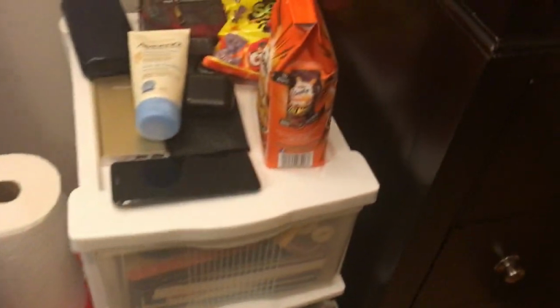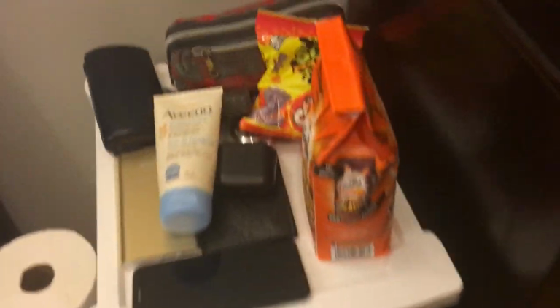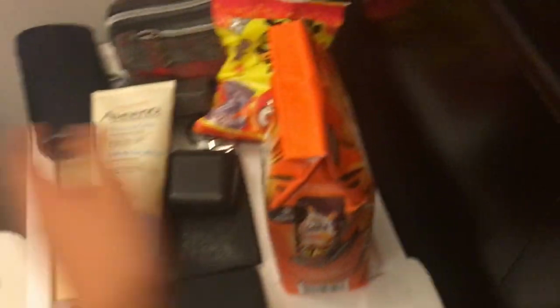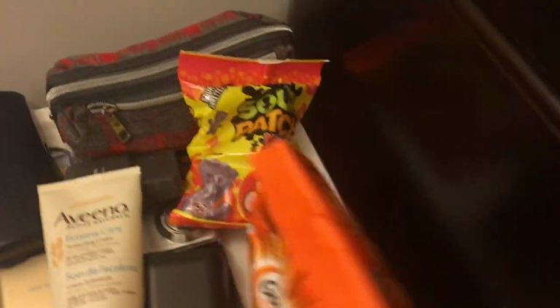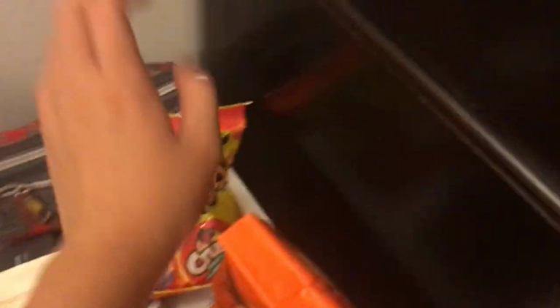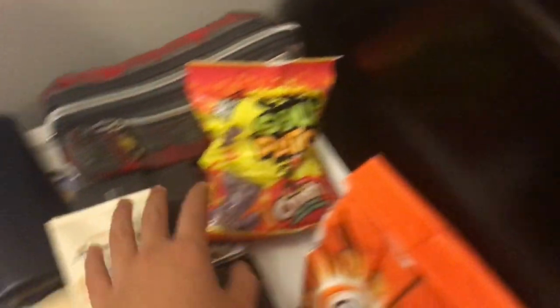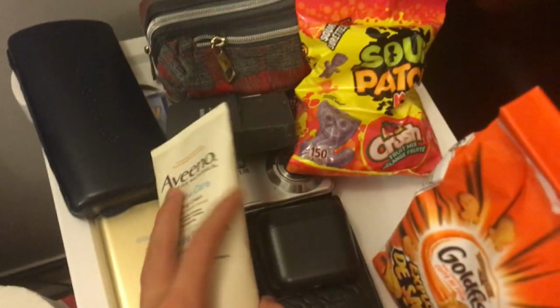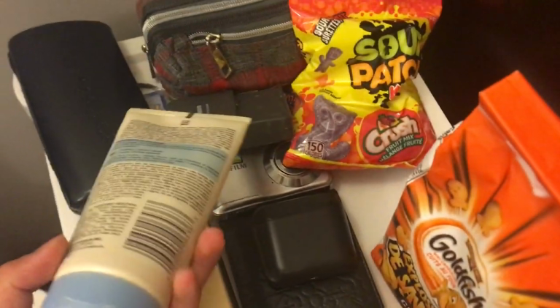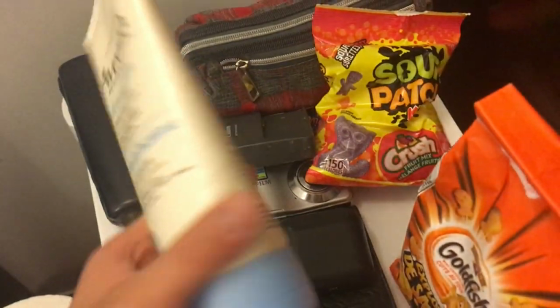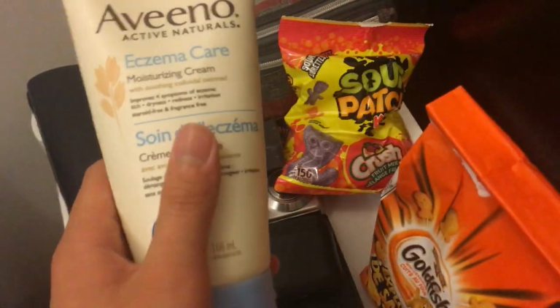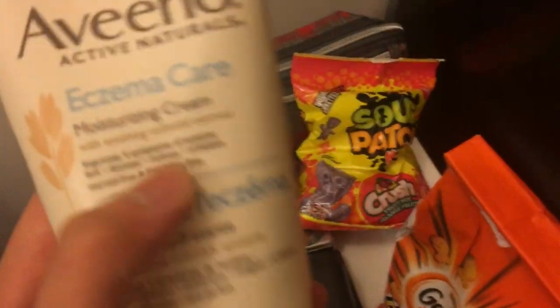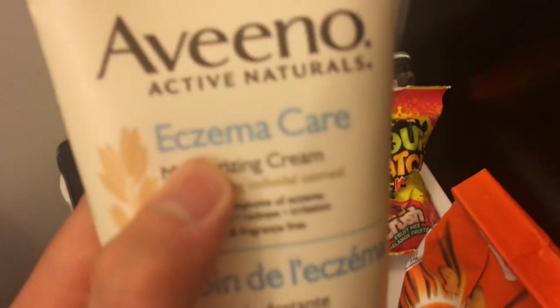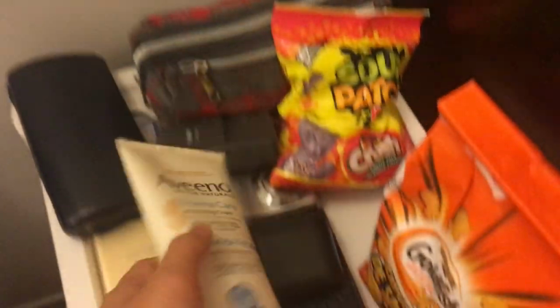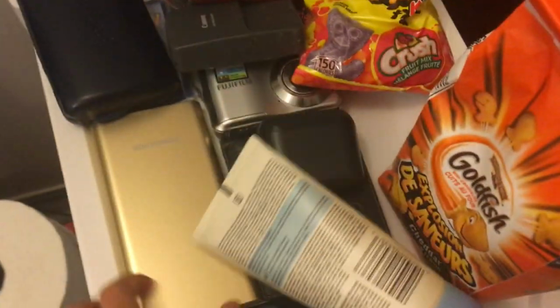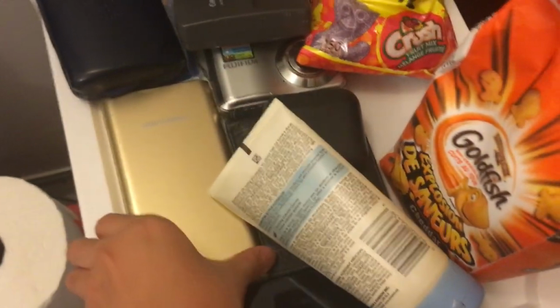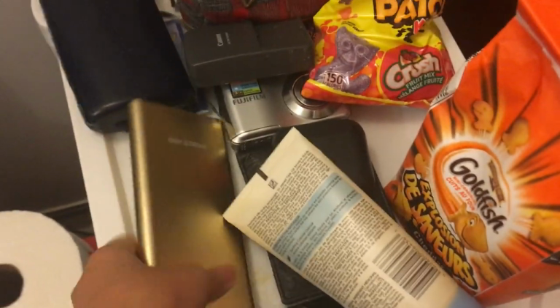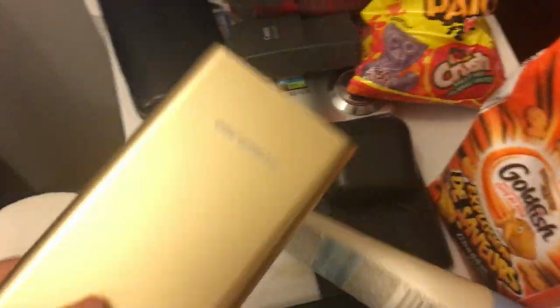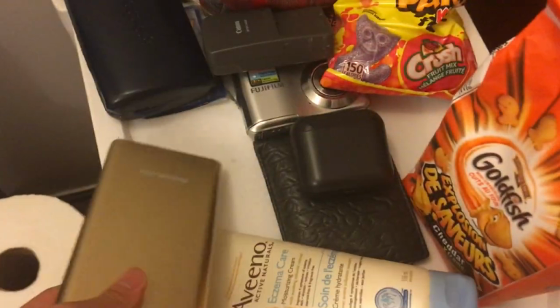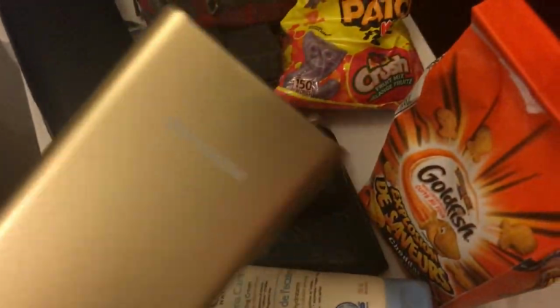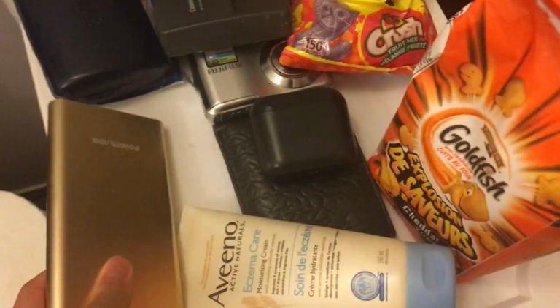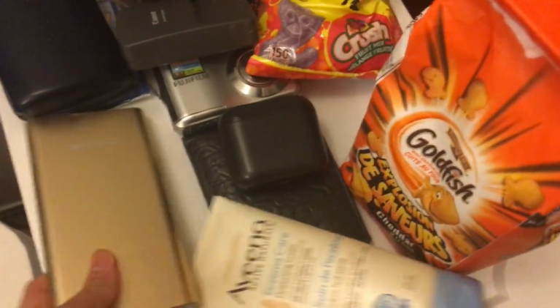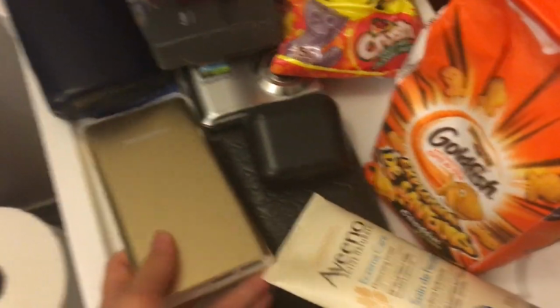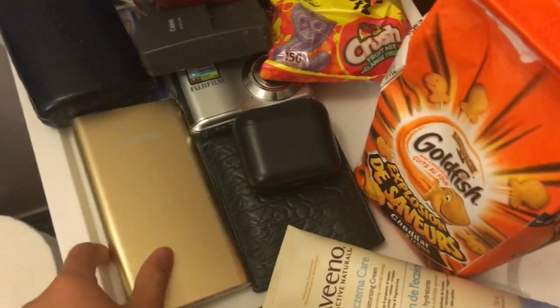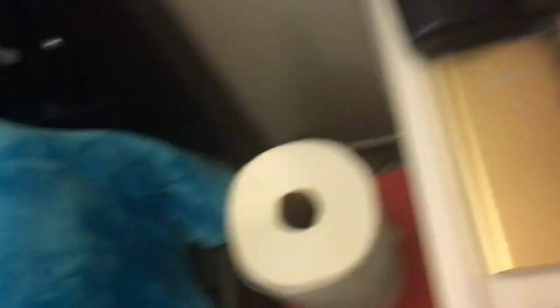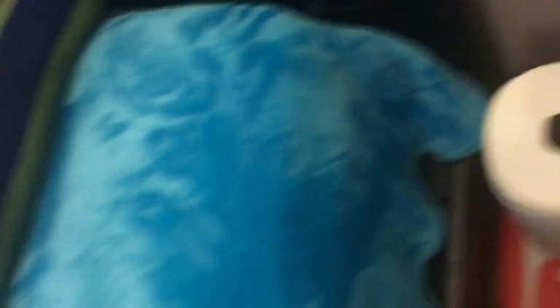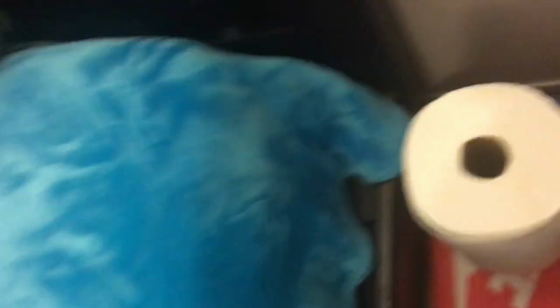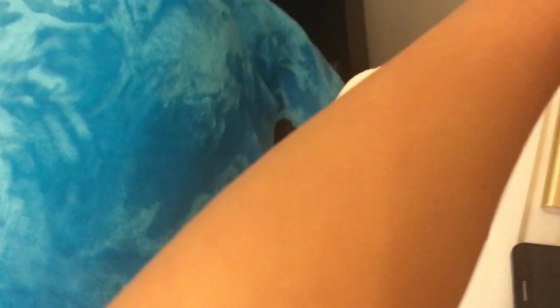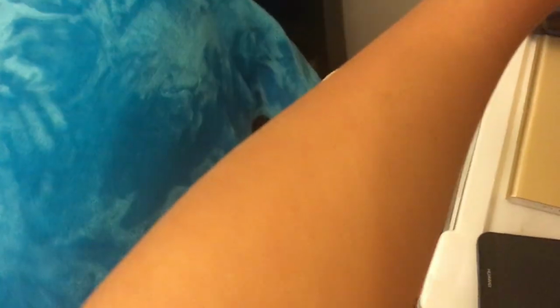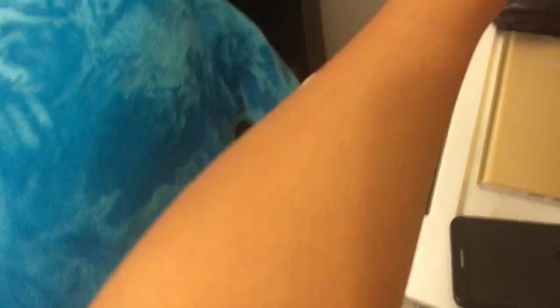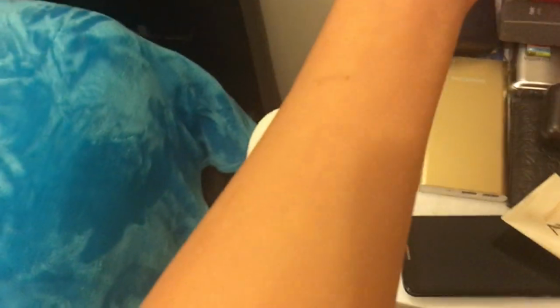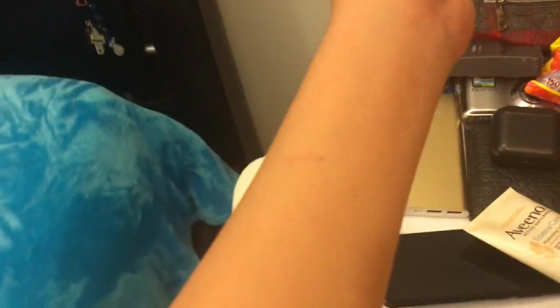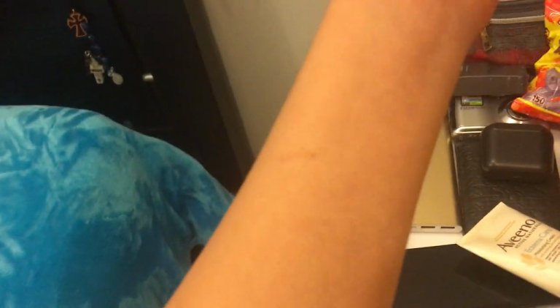My bedside table — got some goldfish crackers, got some Sour Patch Kids, and other stuff. My lotion for my eczema, and a power bank. My arm is itchy right here, and my eczema on my leg and stuff.